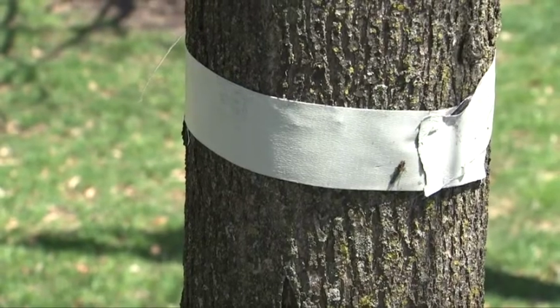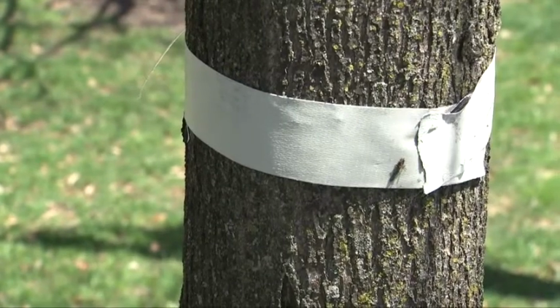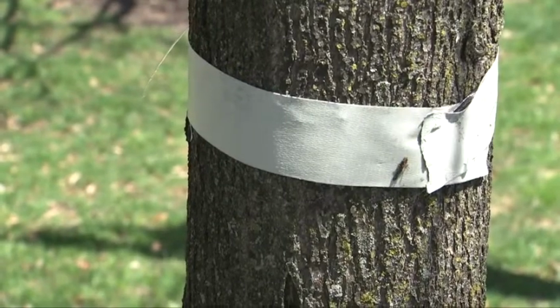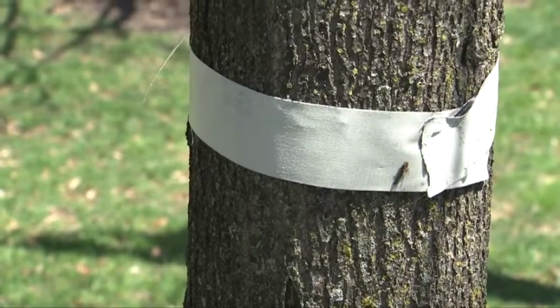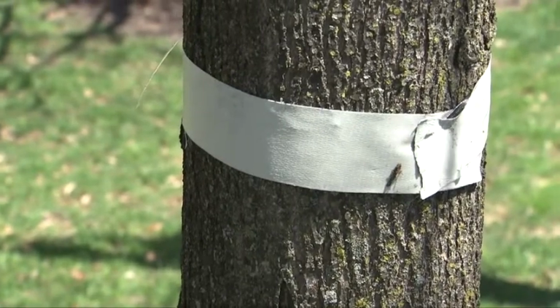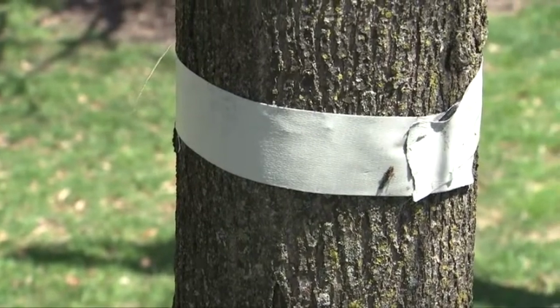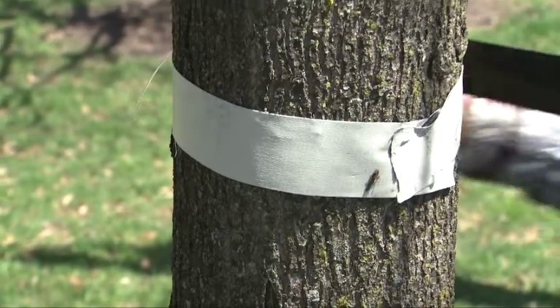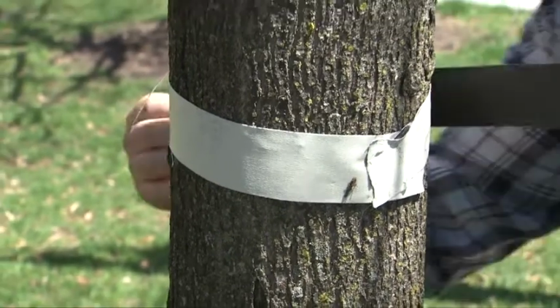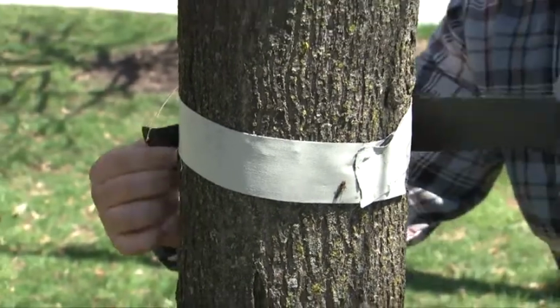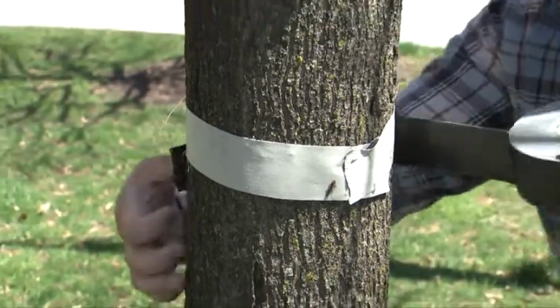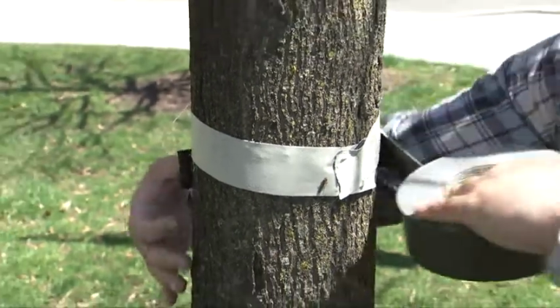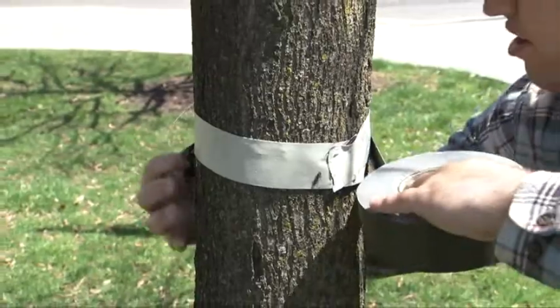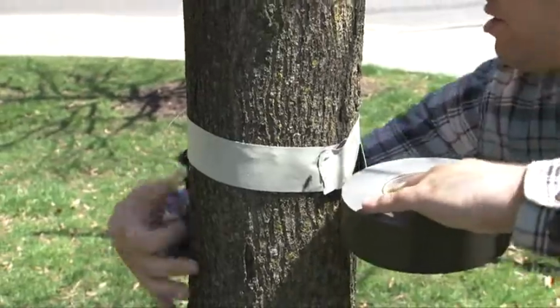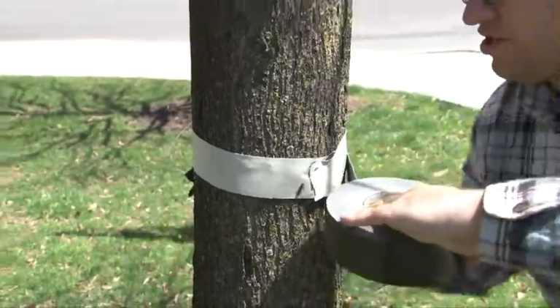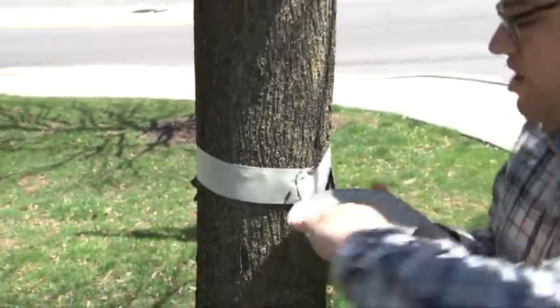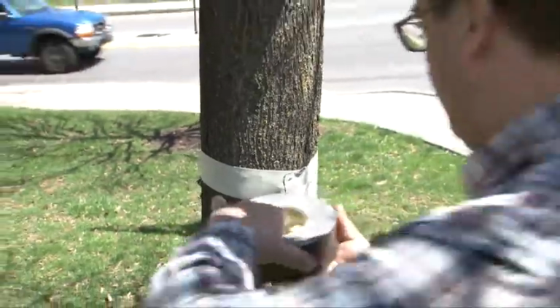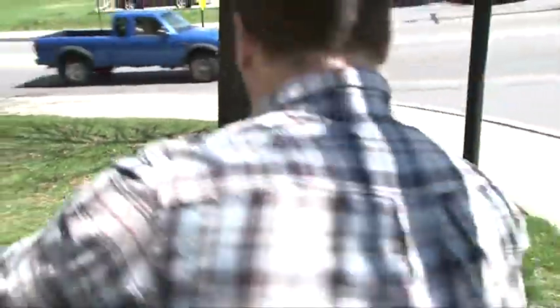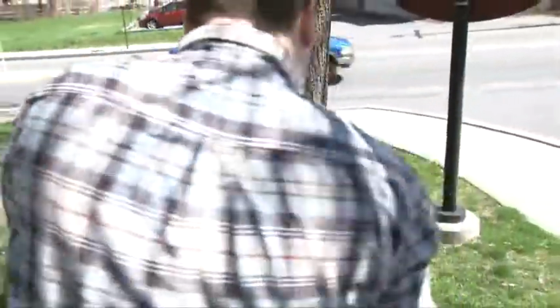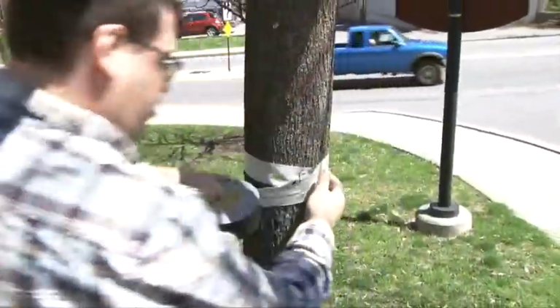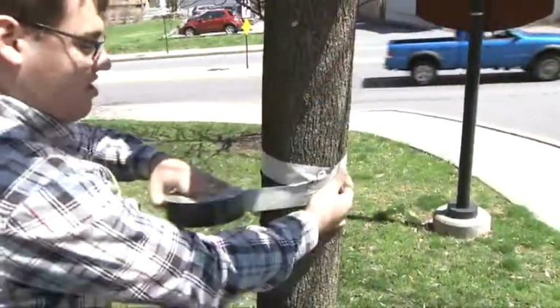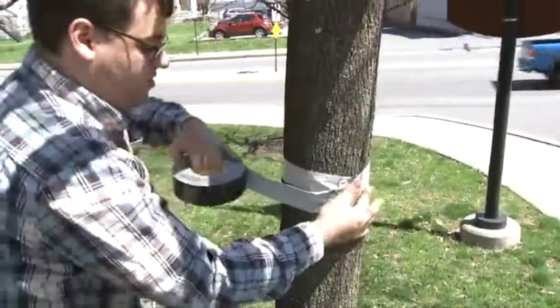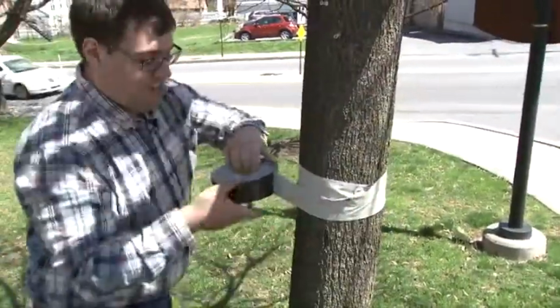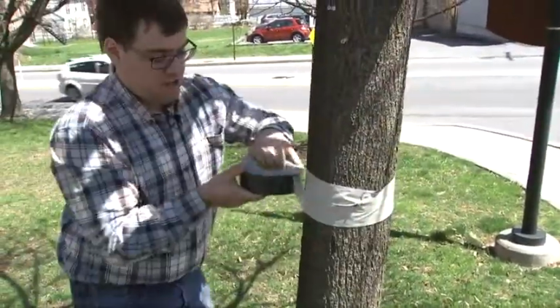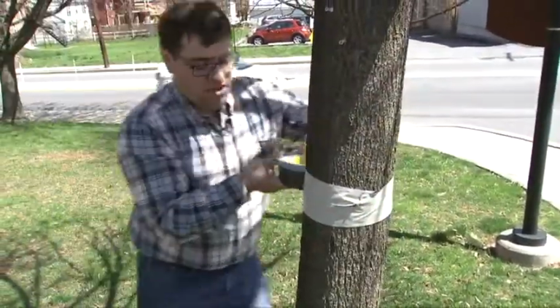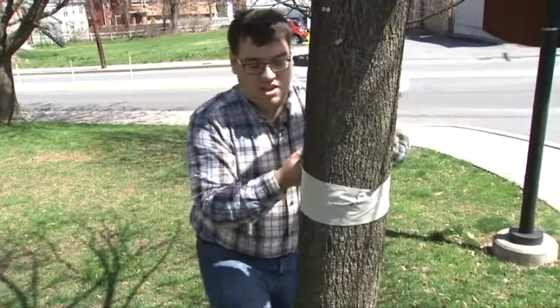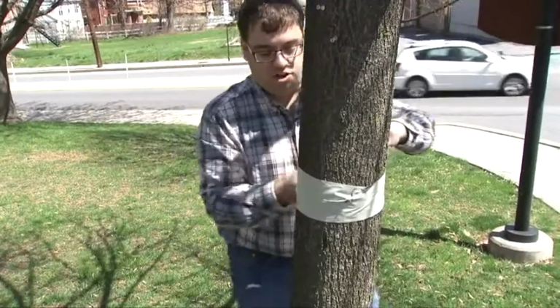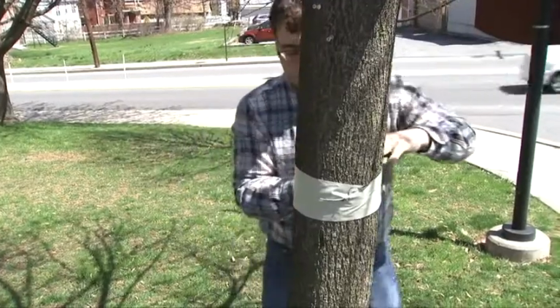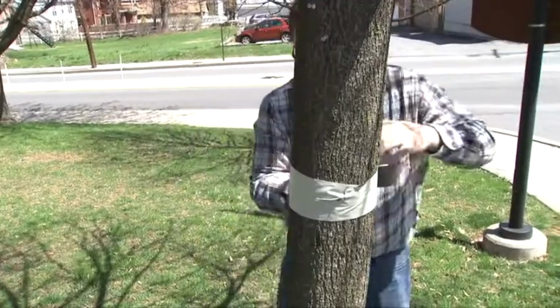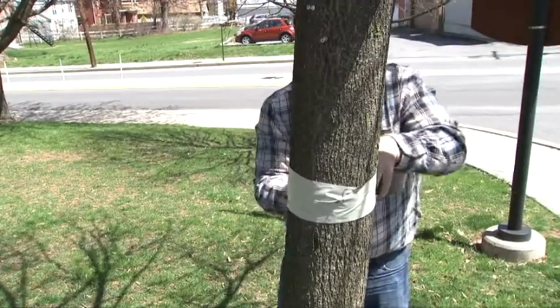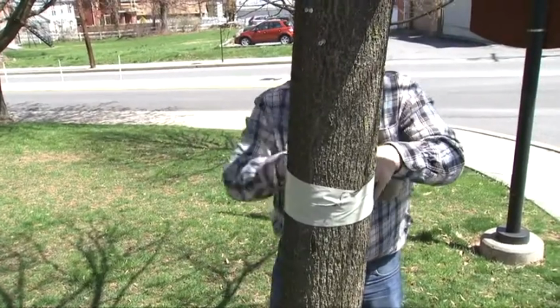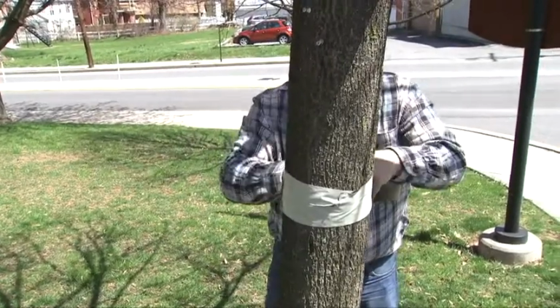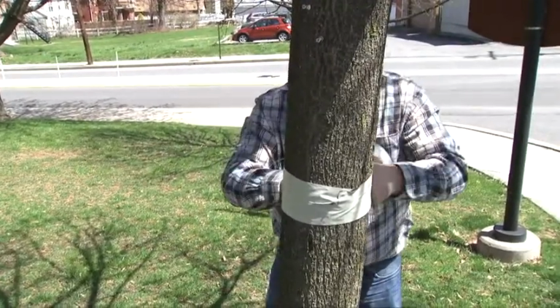We'll also put another layer just underneath to make sure that you're really getting good coverage of the tree.